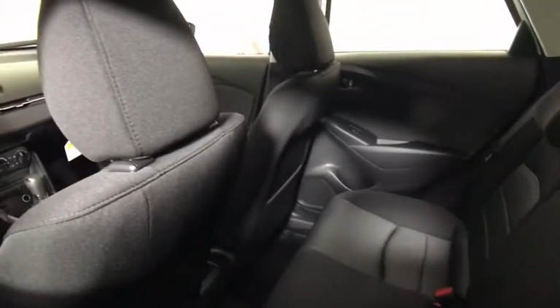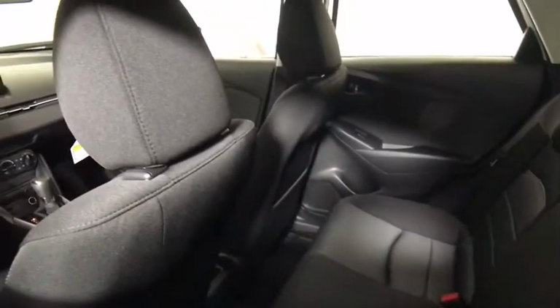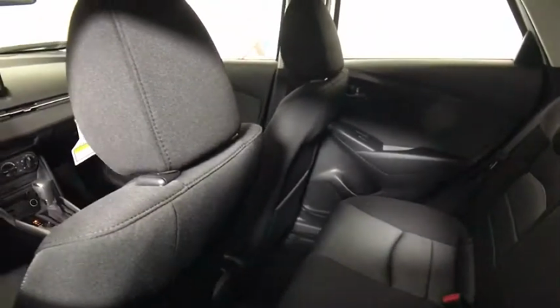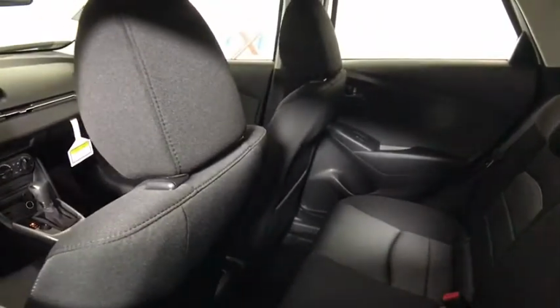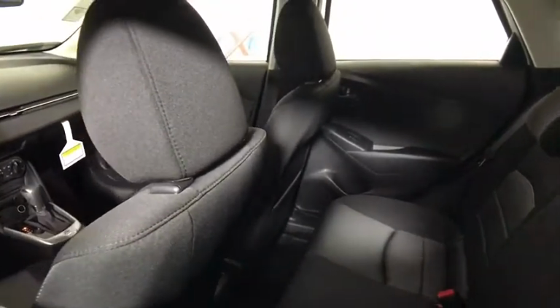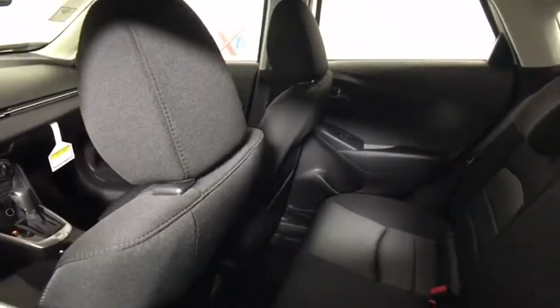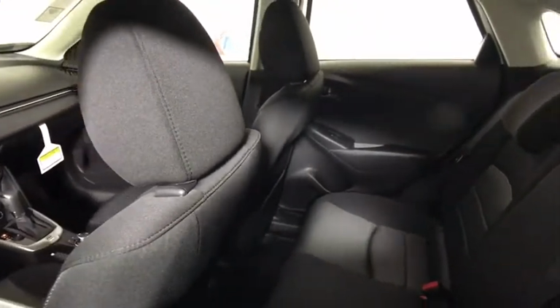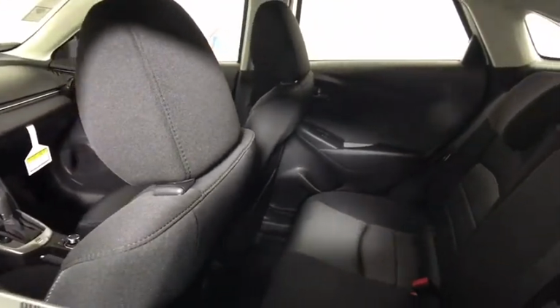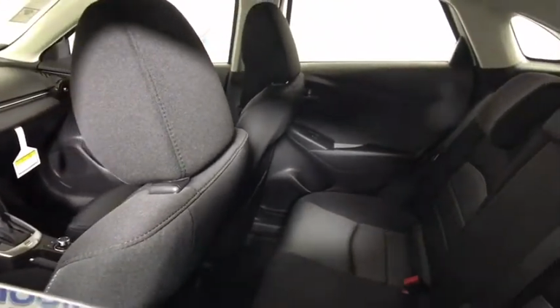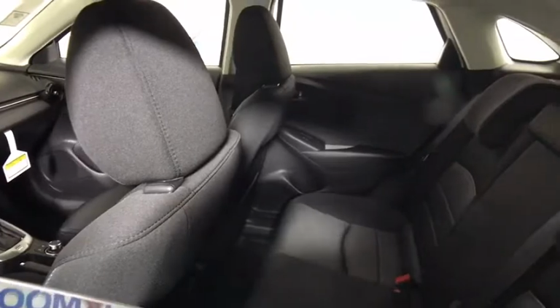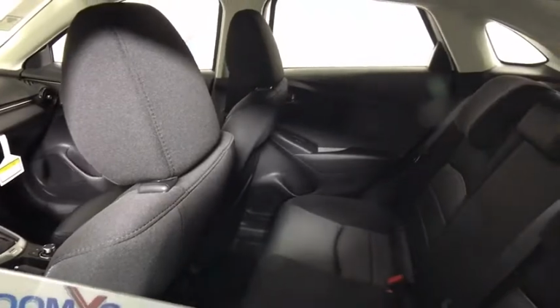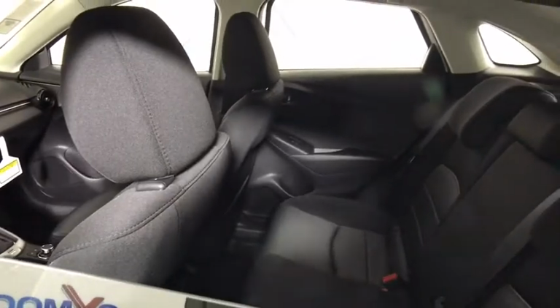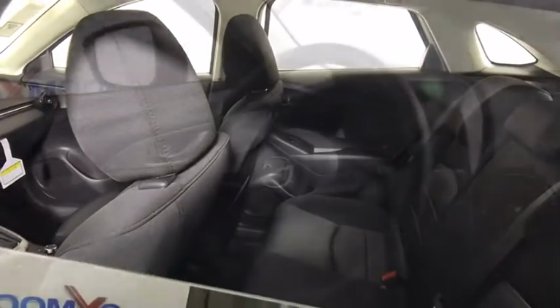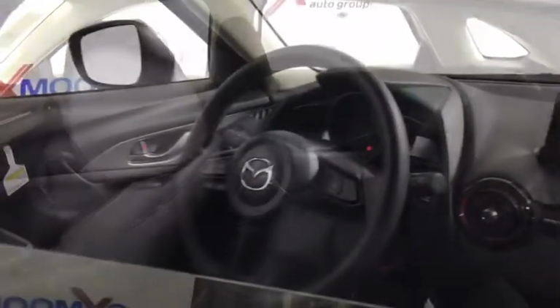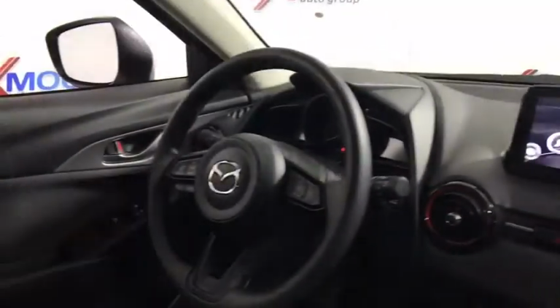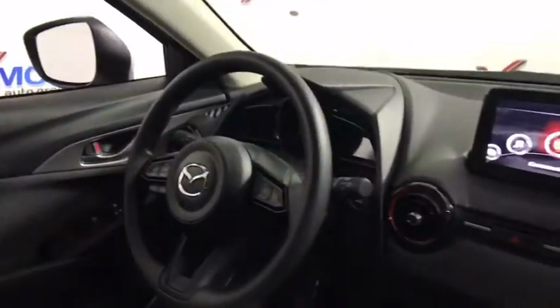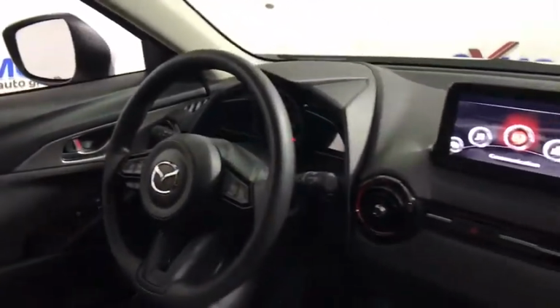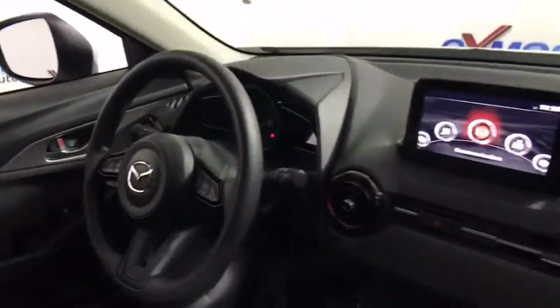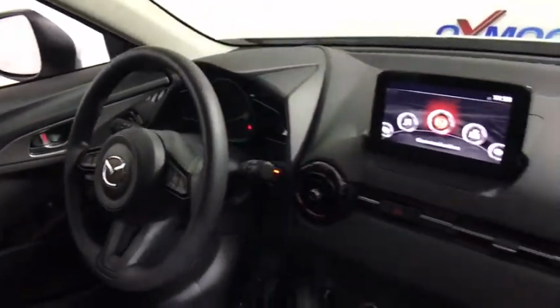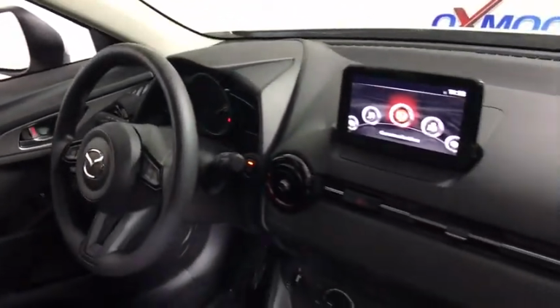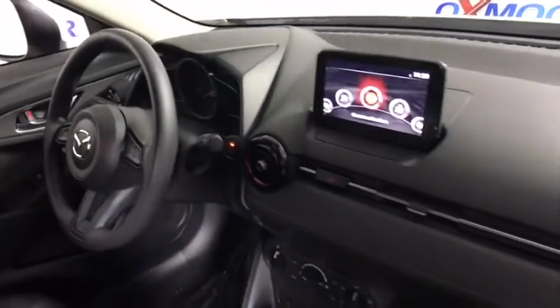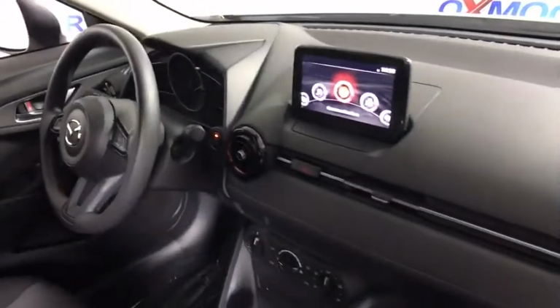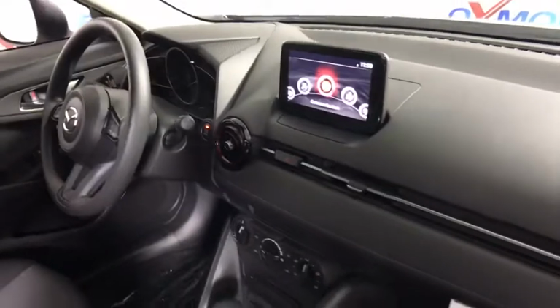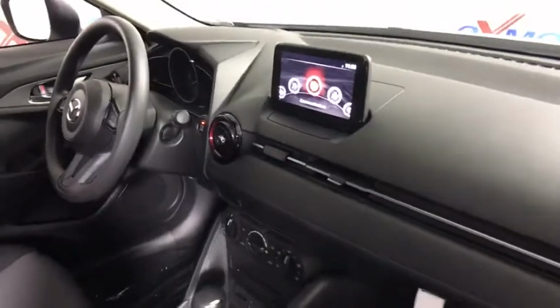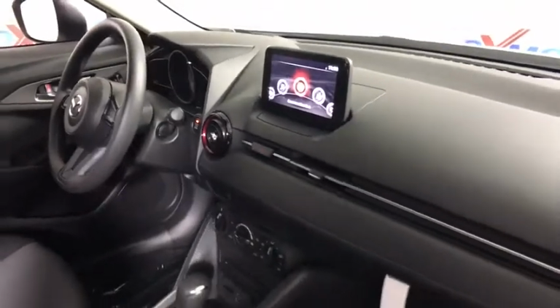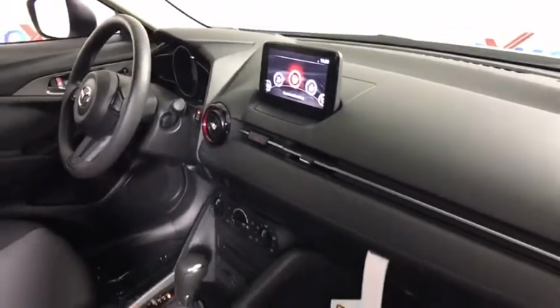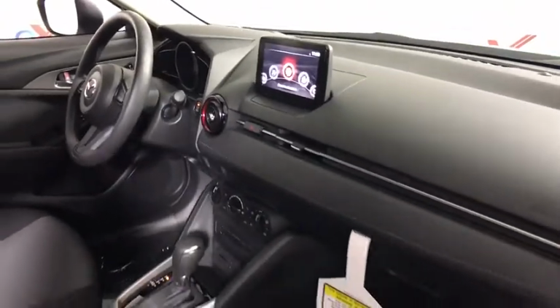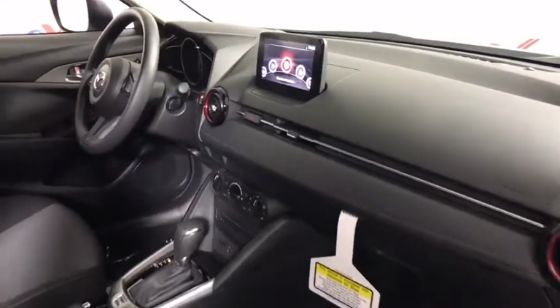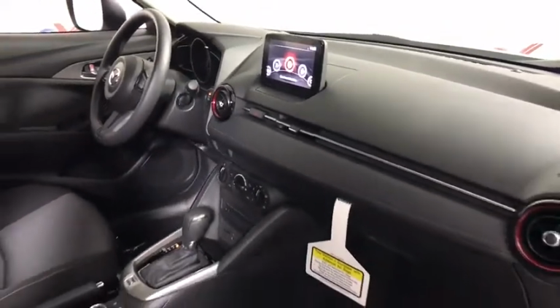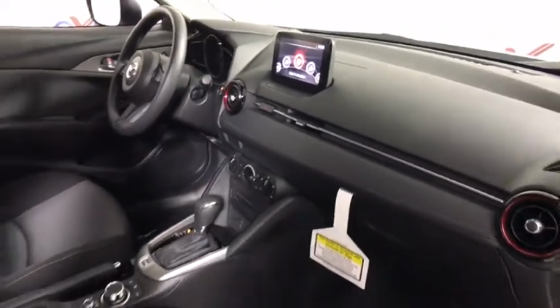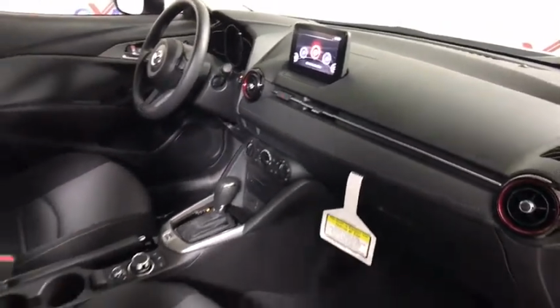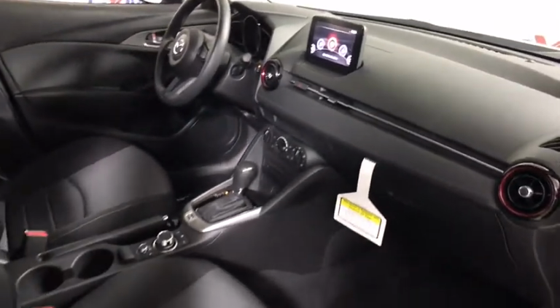This vehicle has less than 100 miles. Here are some of this vehicle's great options: traction control, dual airbags, power steering, four-wheel disc brakes, AM FM stereo with CD player.